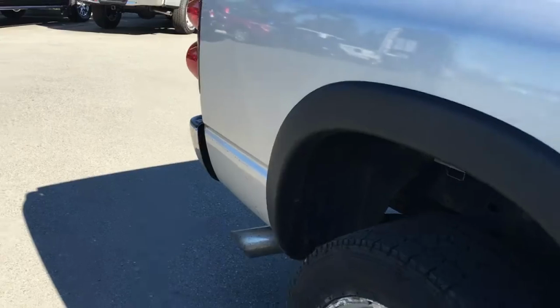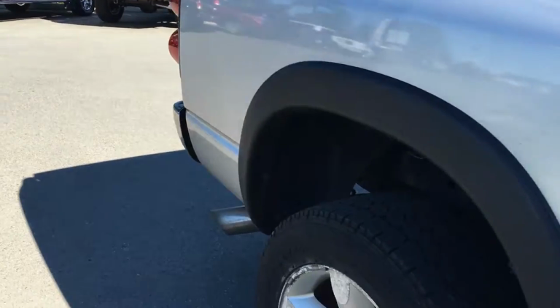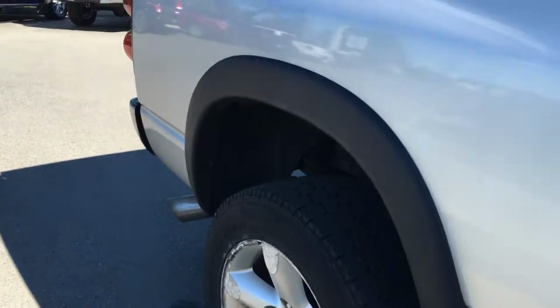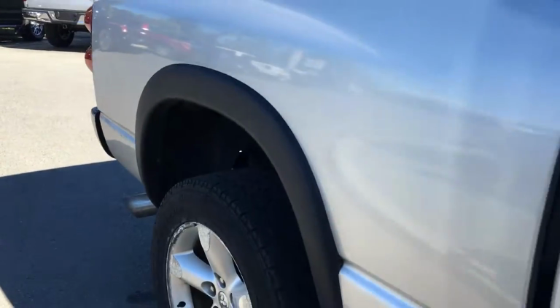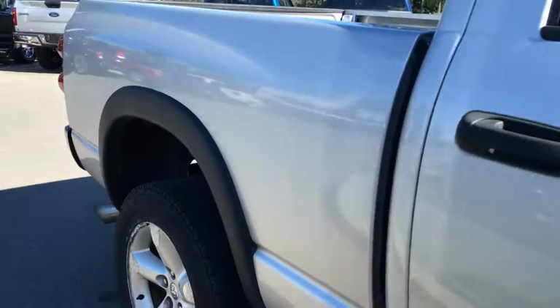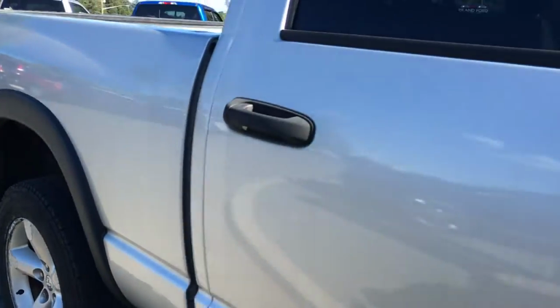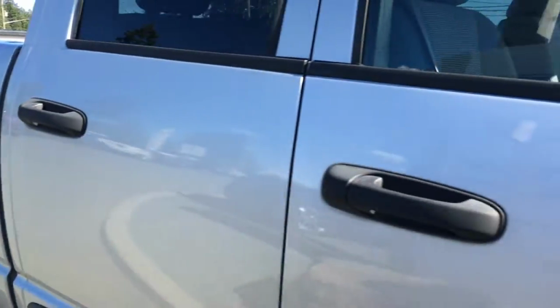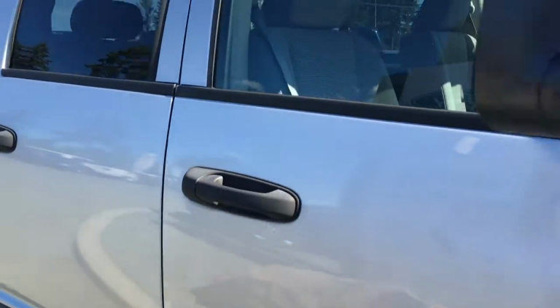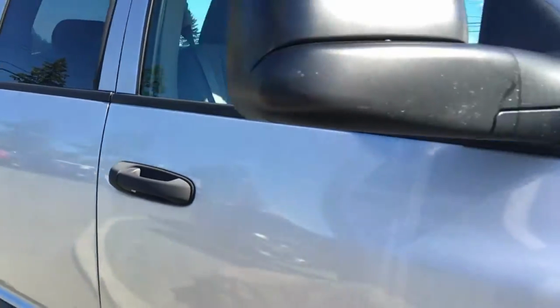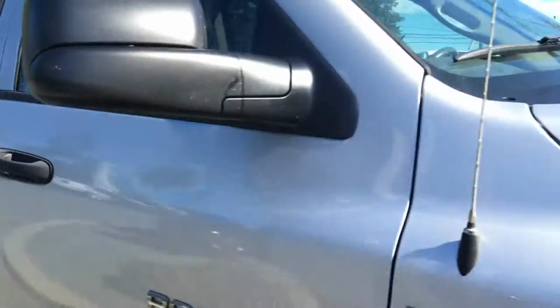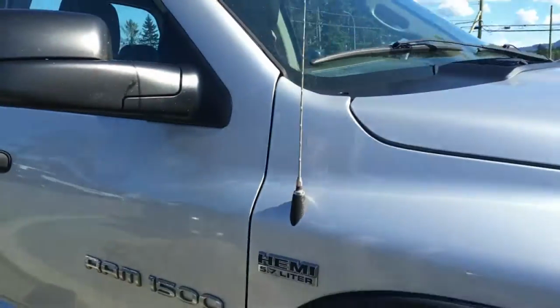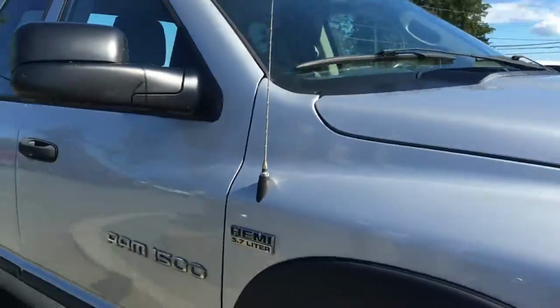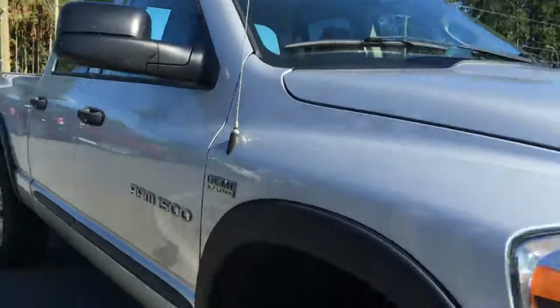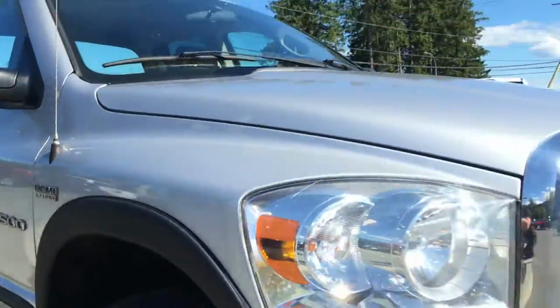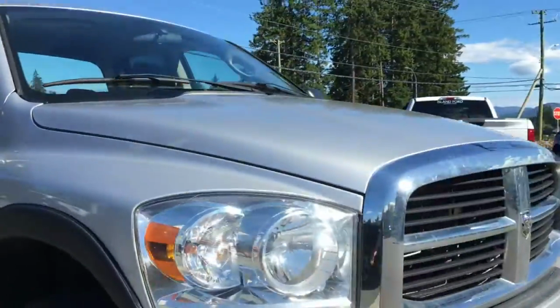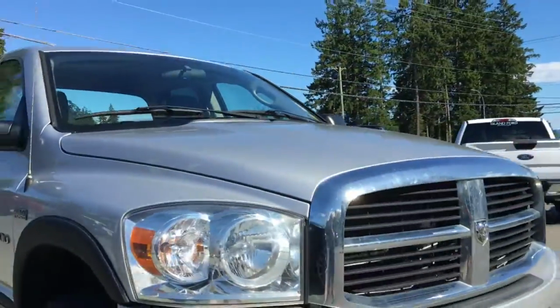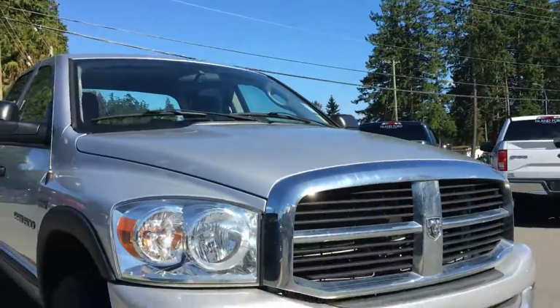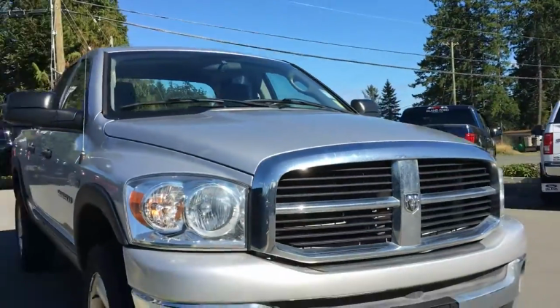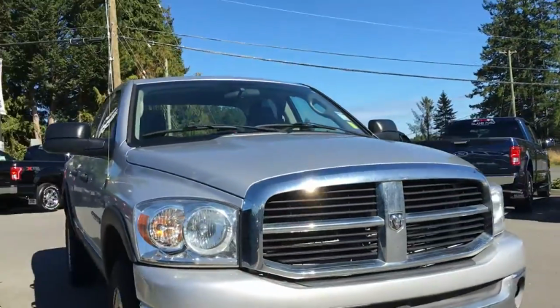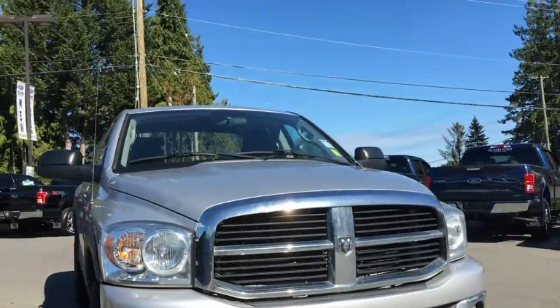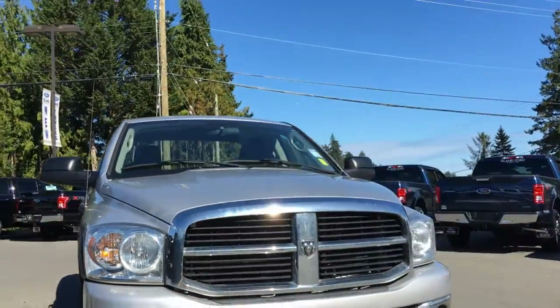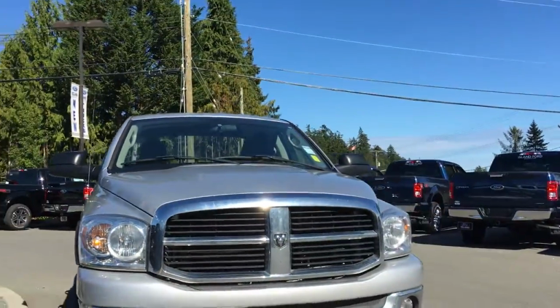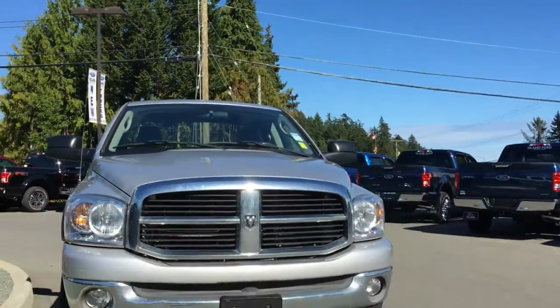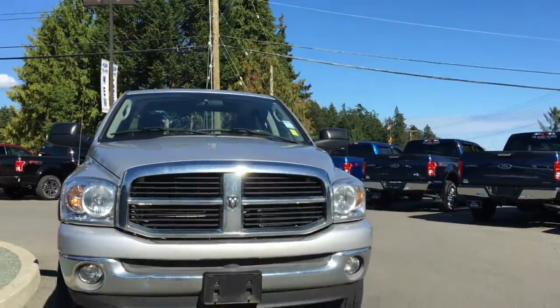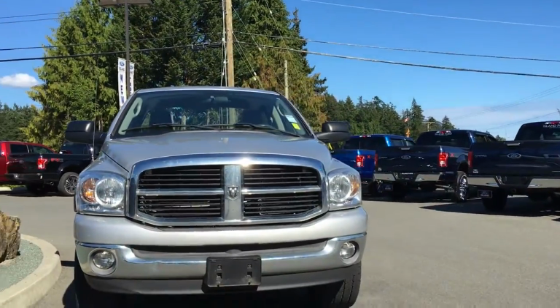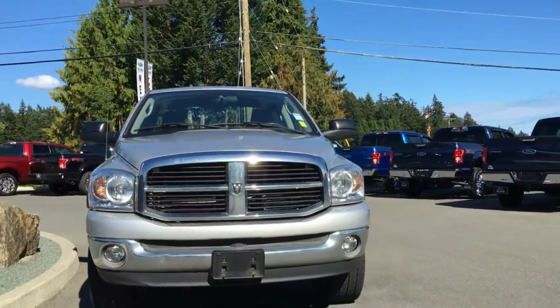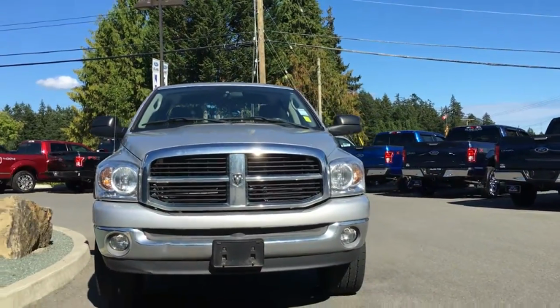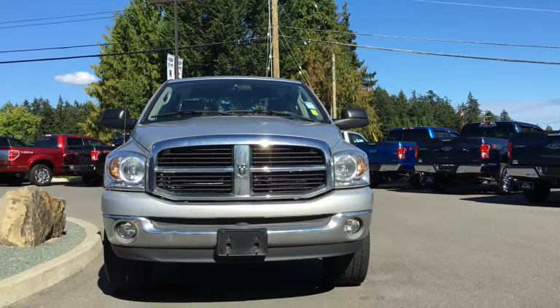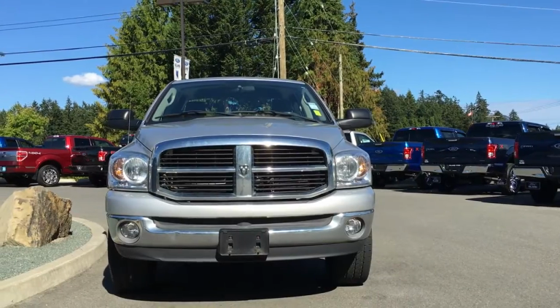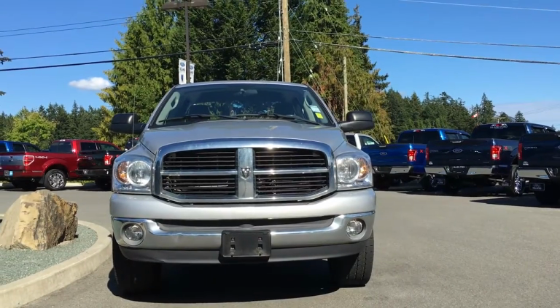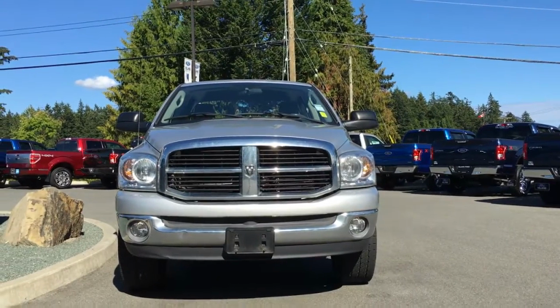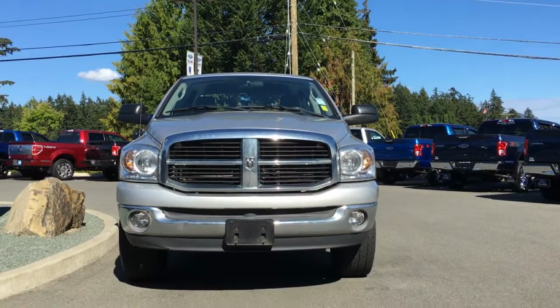Chrome bumpers, blind spot mirrors, fog lamps, halogen headlamps, and so many more reasons to come on down to Island Ford Superstore and check out our lineup of pre-owned vehicles.